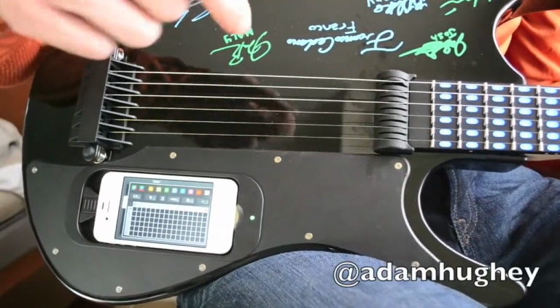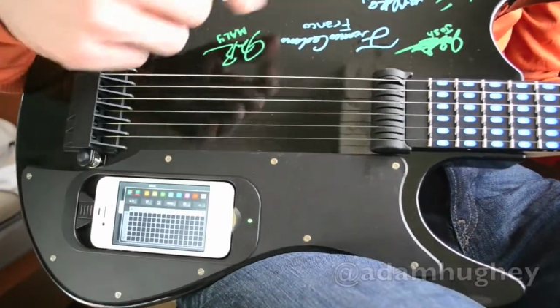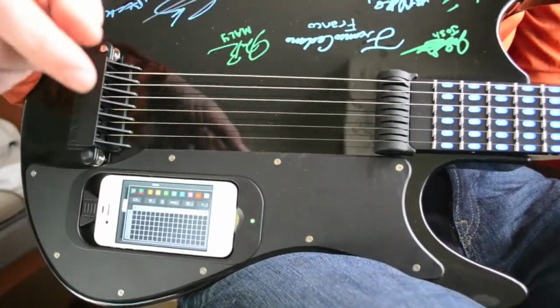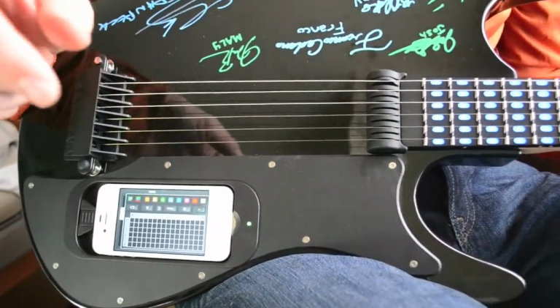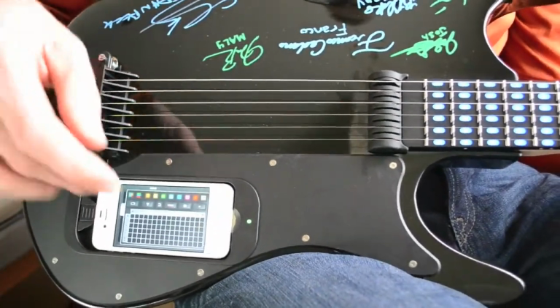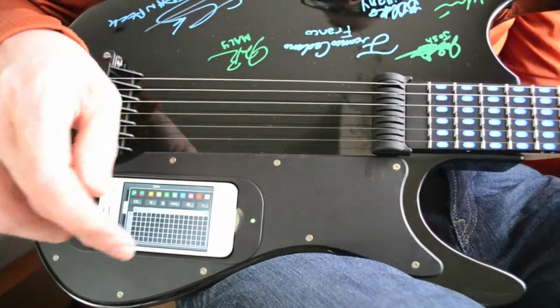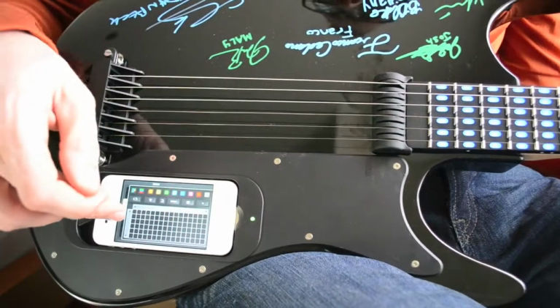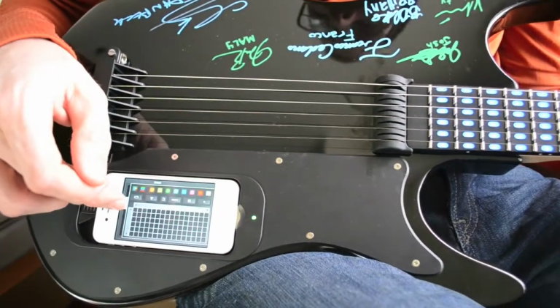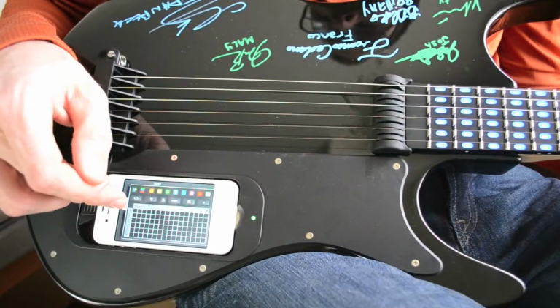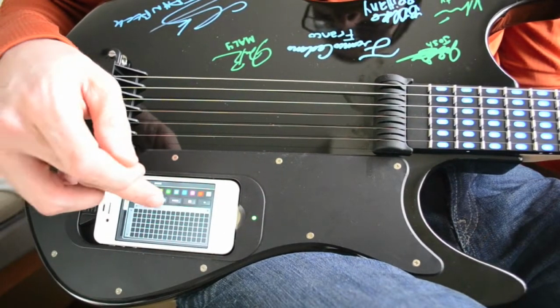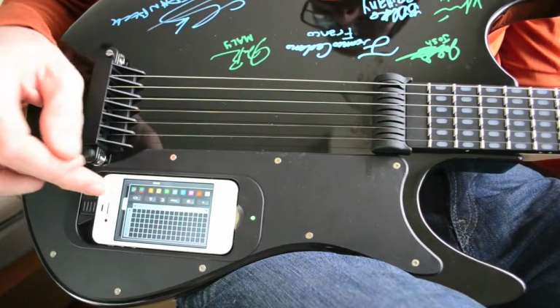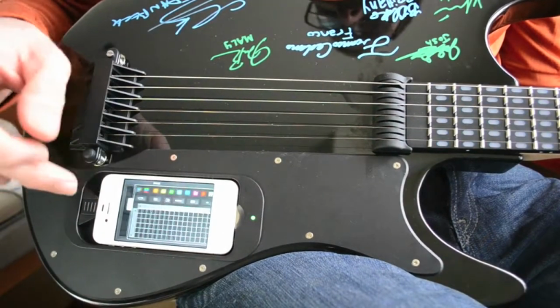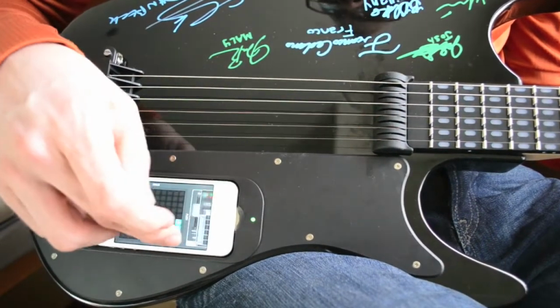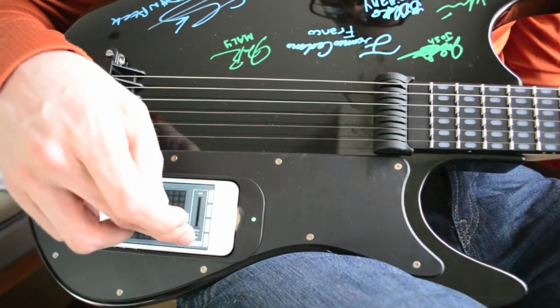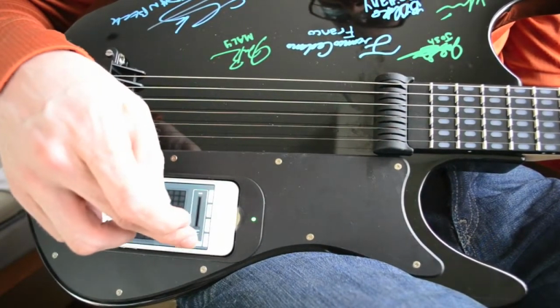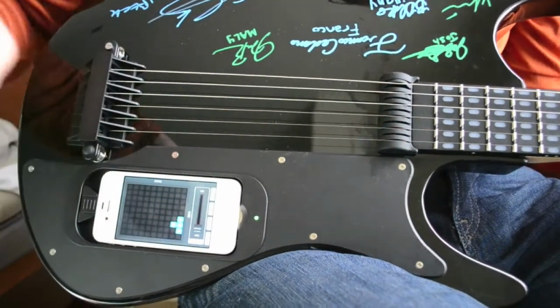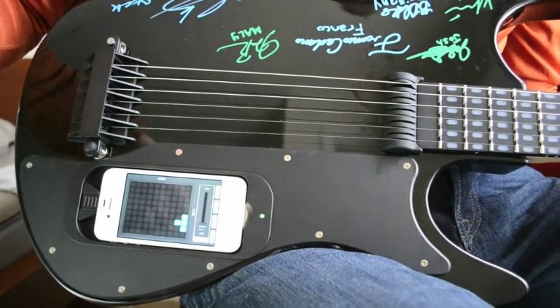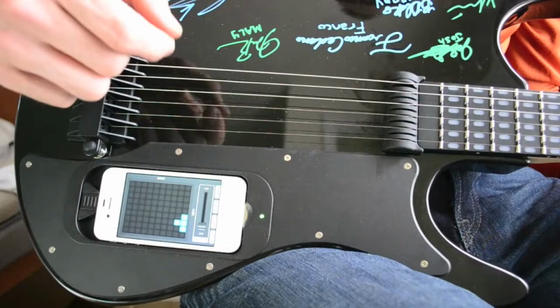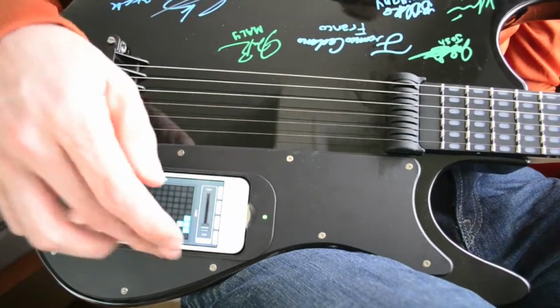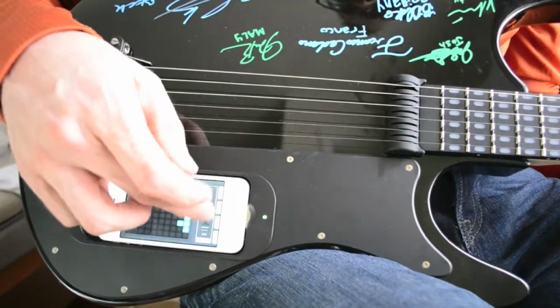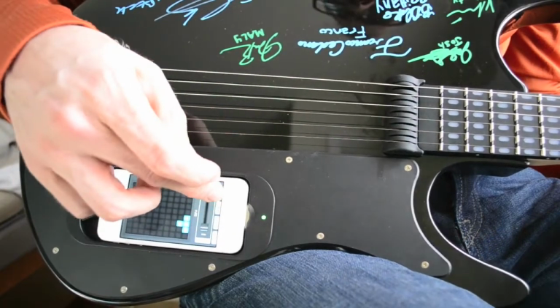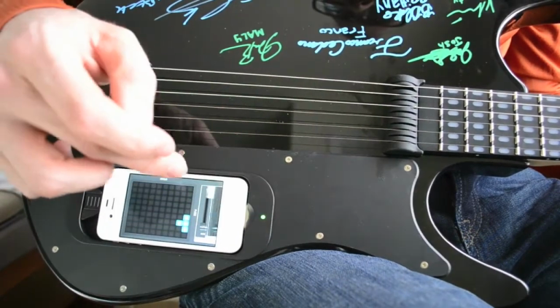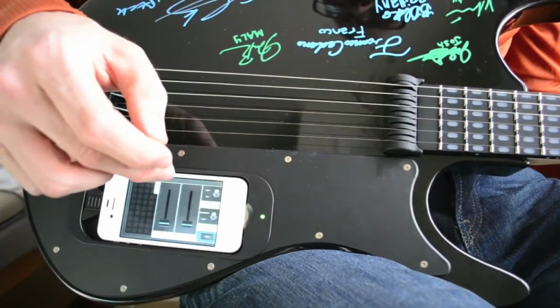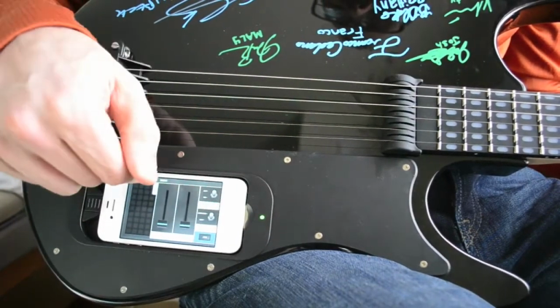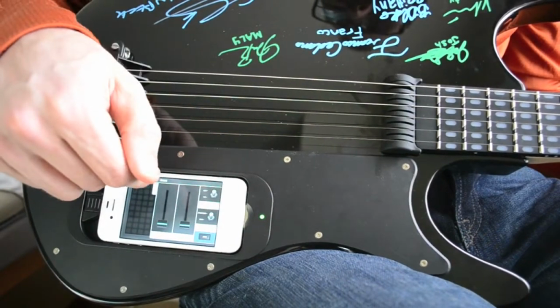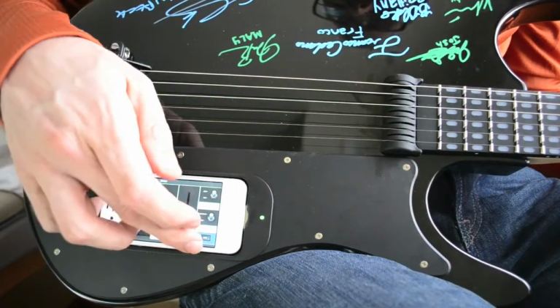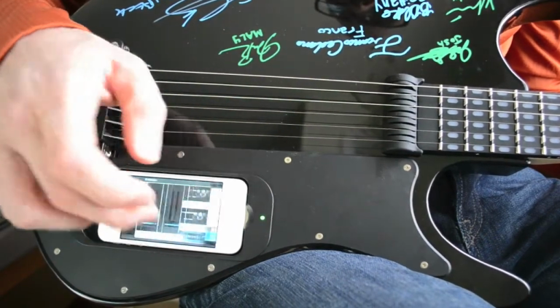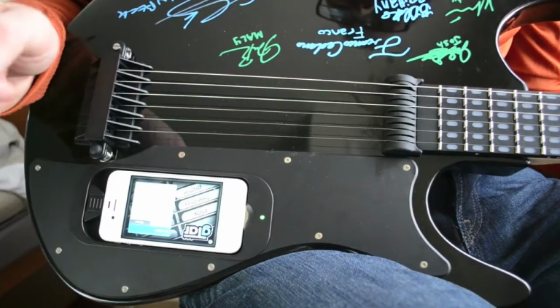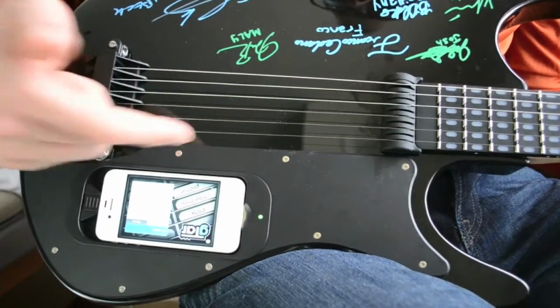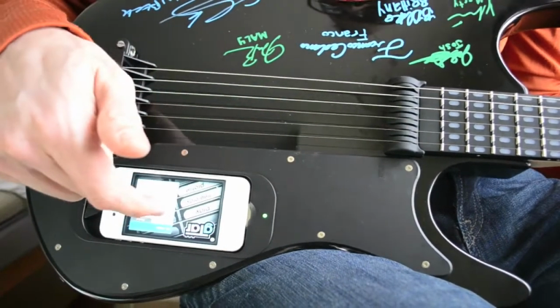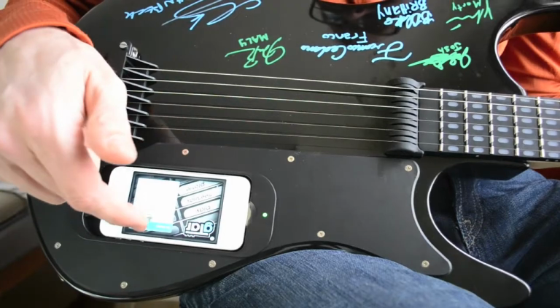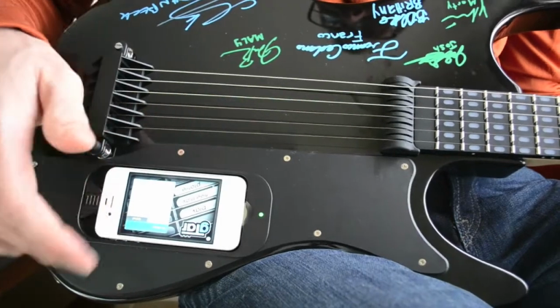You can see the C for clear and A for all, and it will light them all up. That's a cool little thing to play with. You can see a picture on my Twitter account — I tried to spell out 'guitar' on the neck of the guitar.